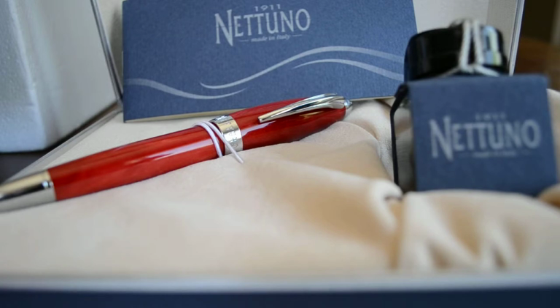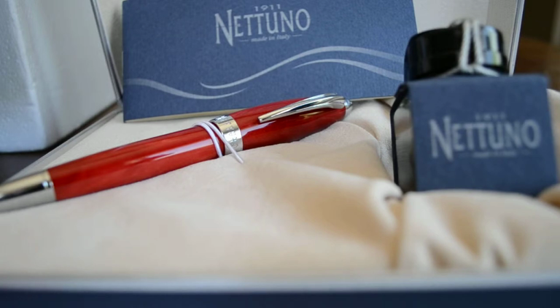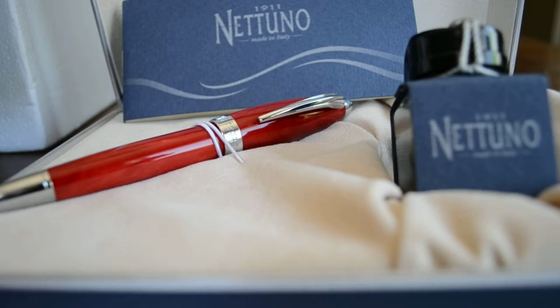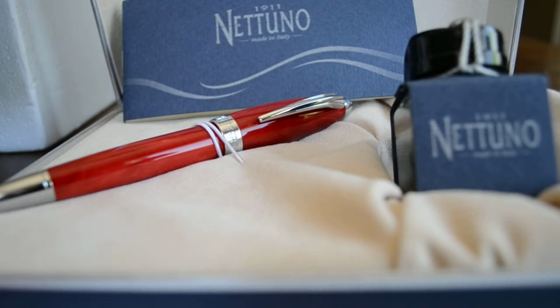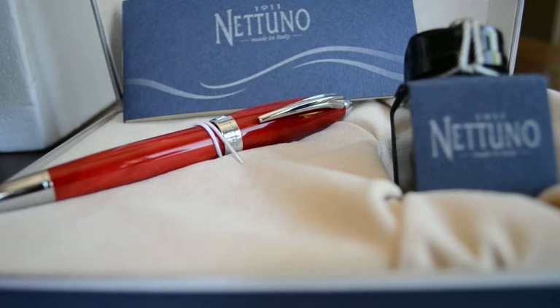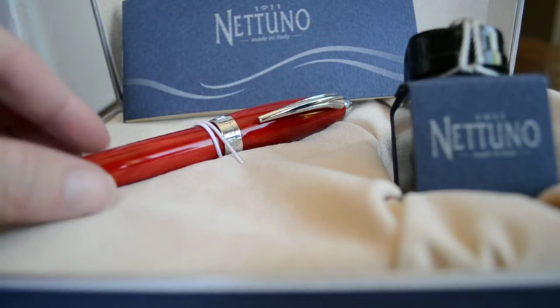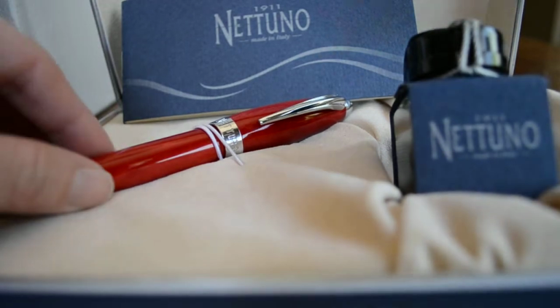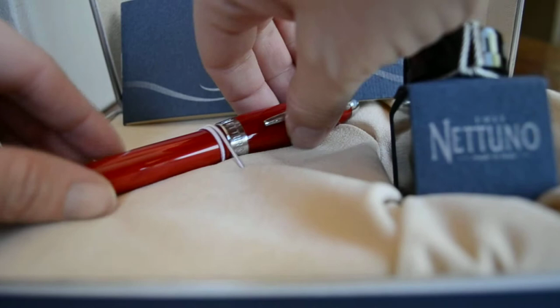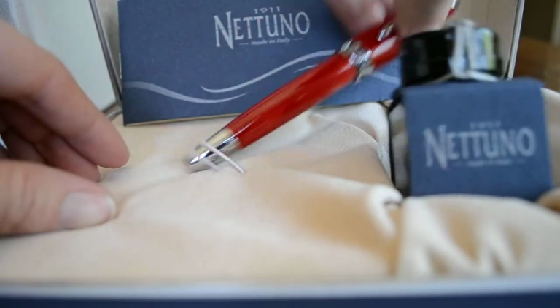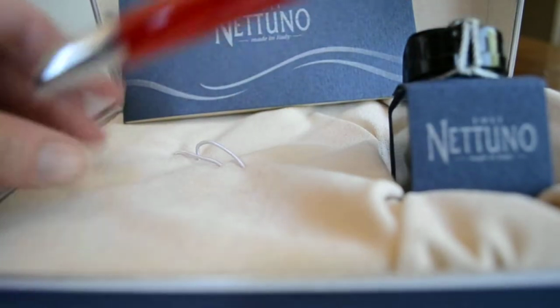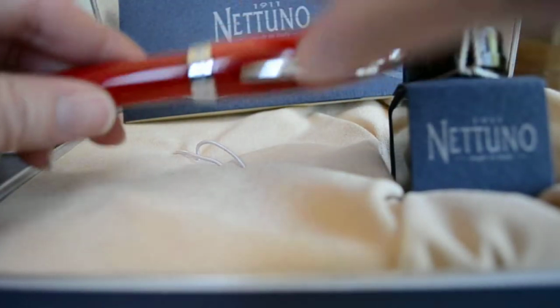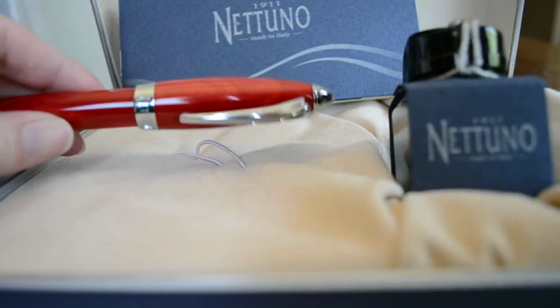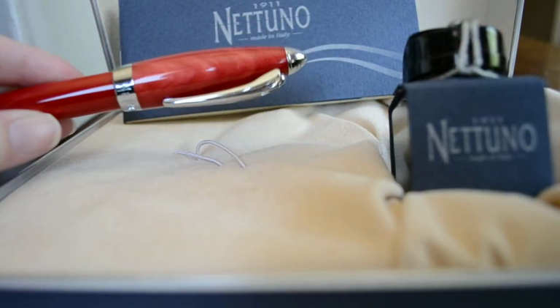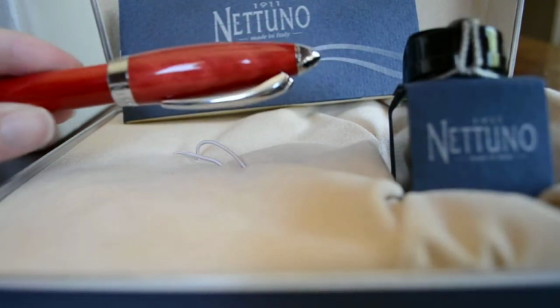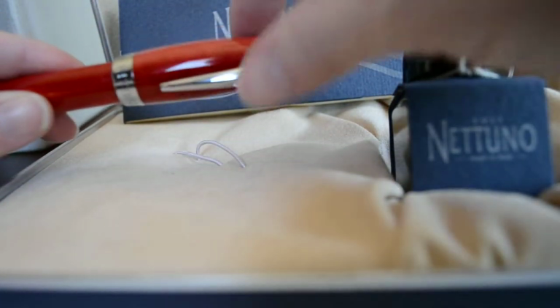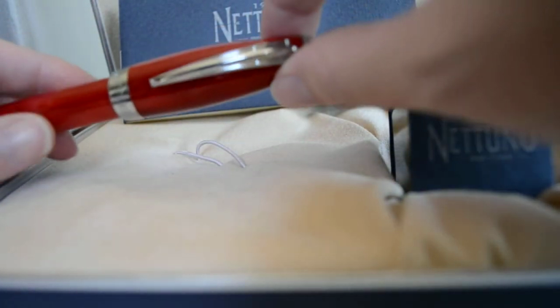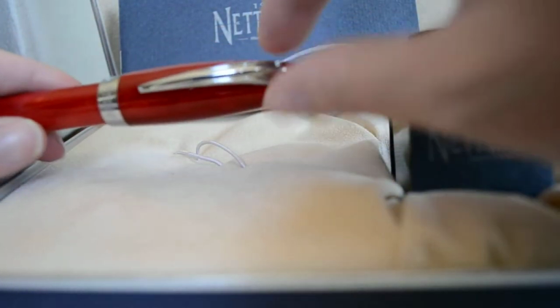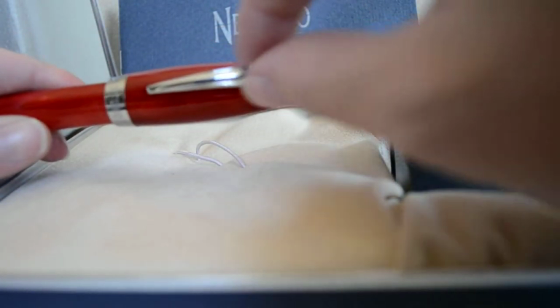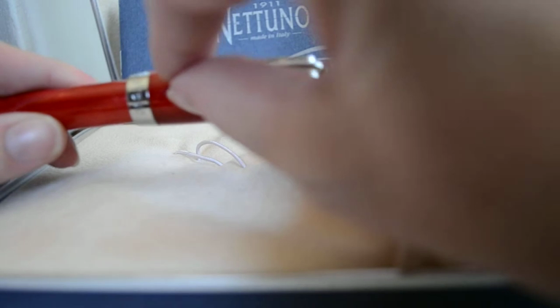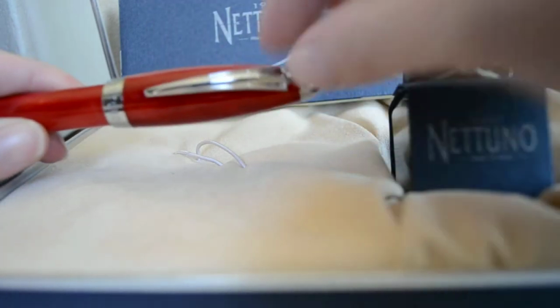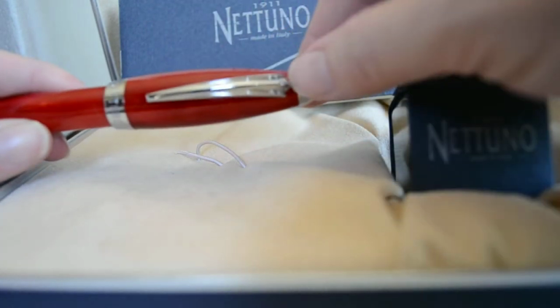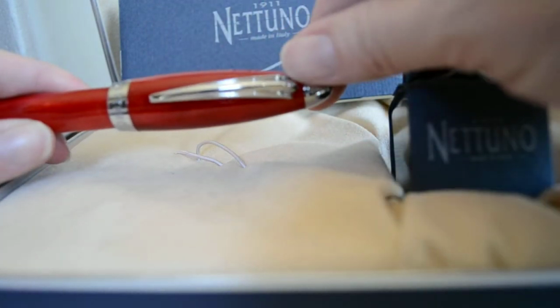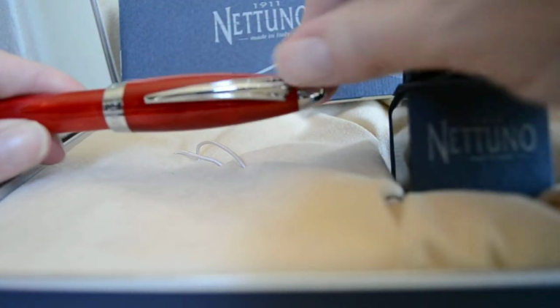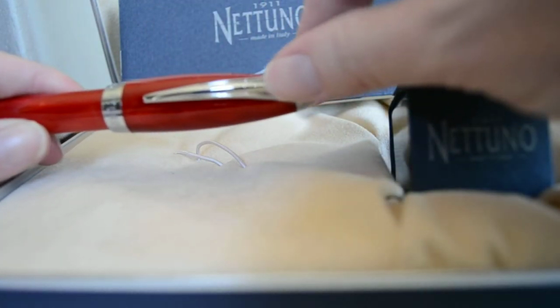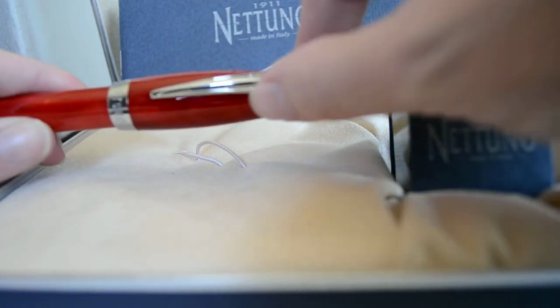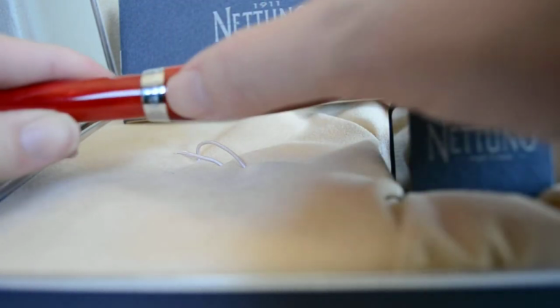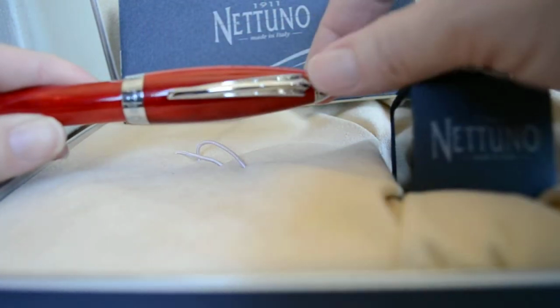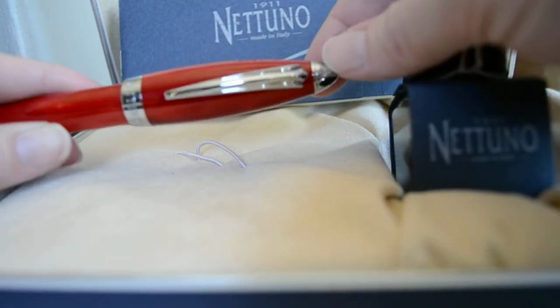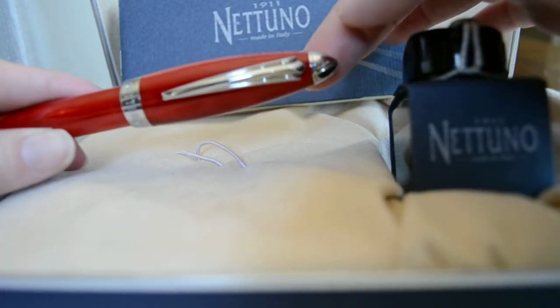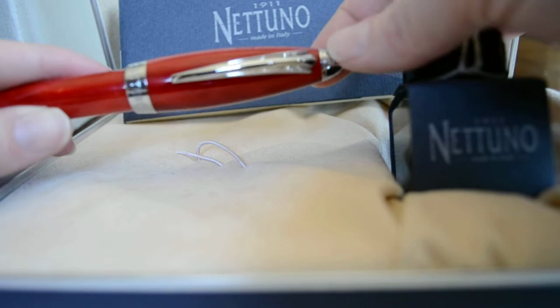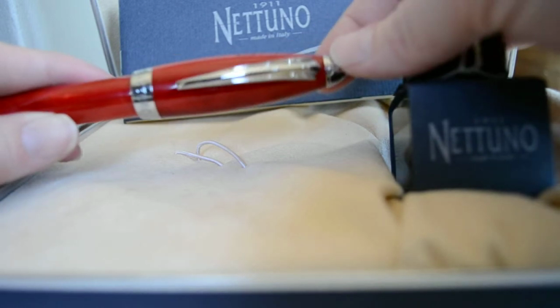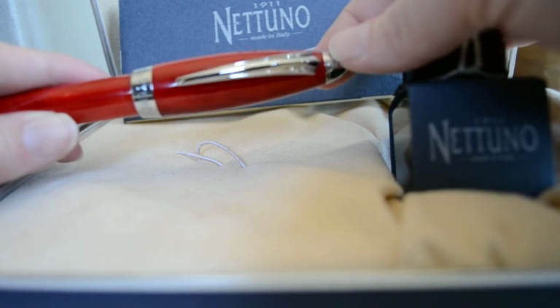Neptune was thought to carry a trident, which — I'm sure it was by design — if you look at this pen, you can see that the very large pen clip actually has three forks that kind of signify the trident that Neptune carried.